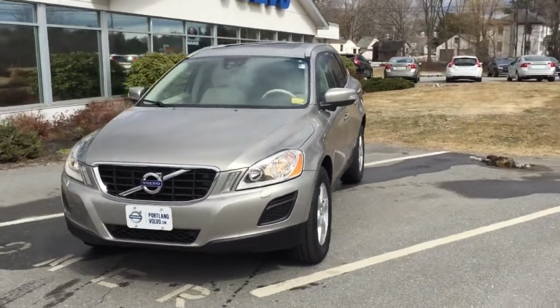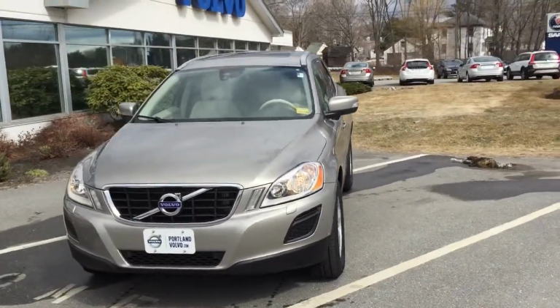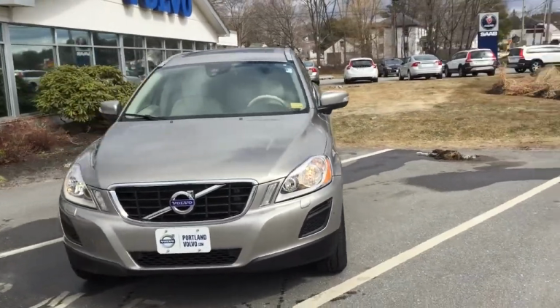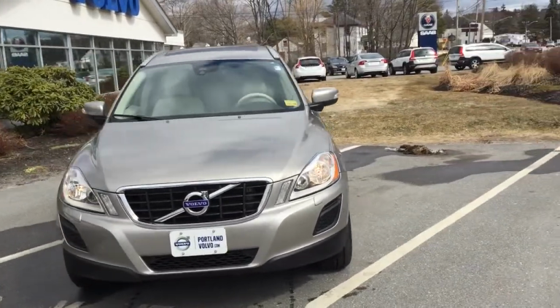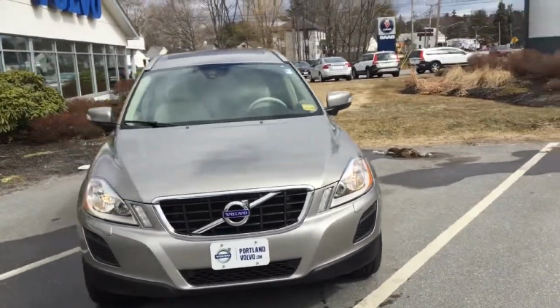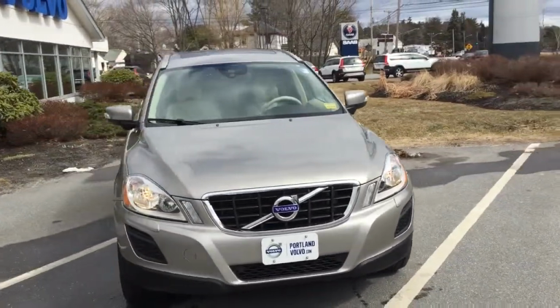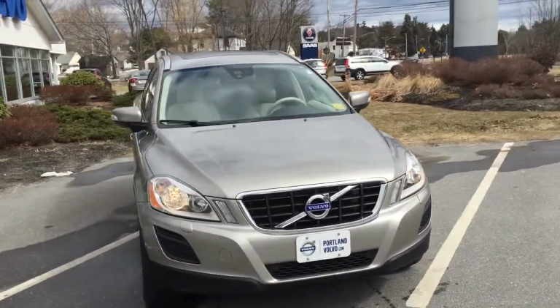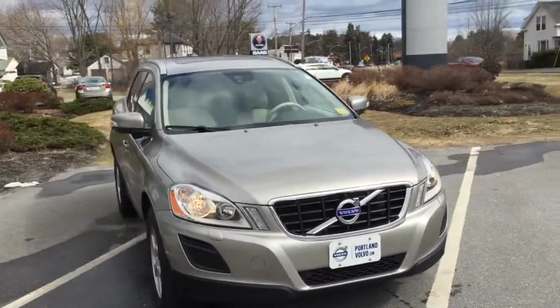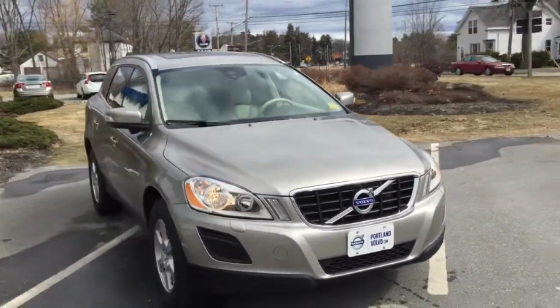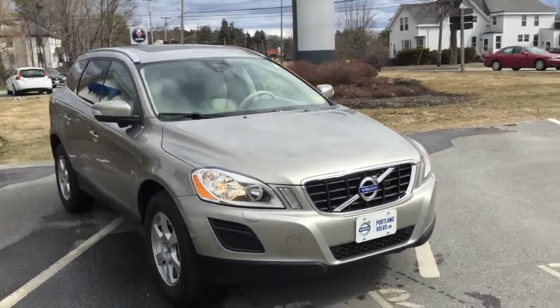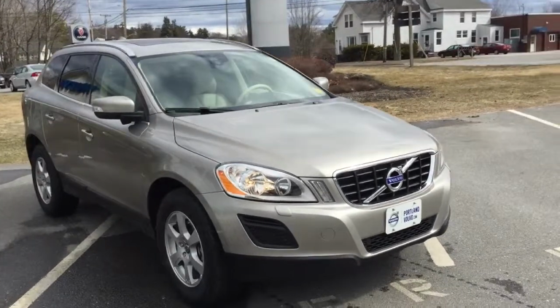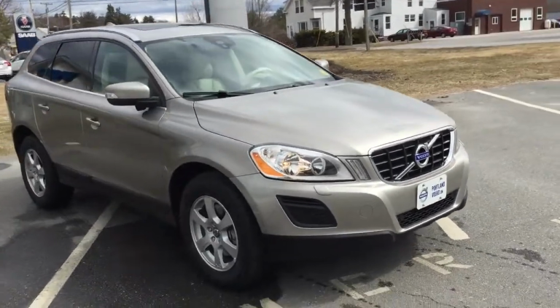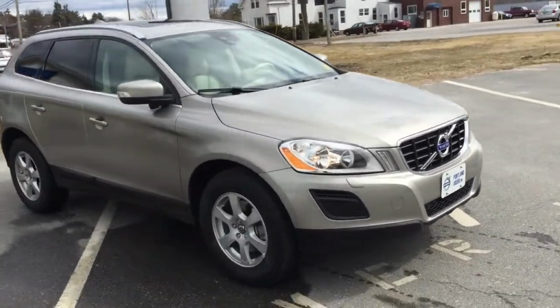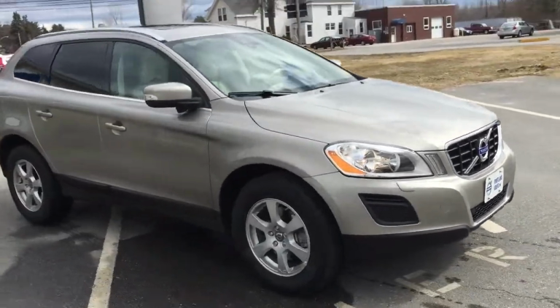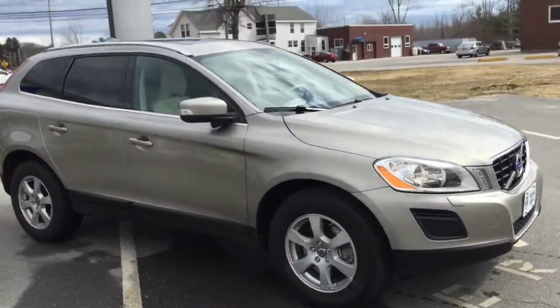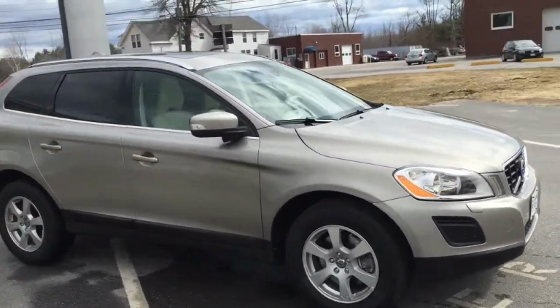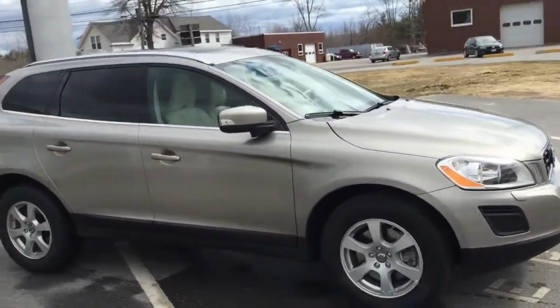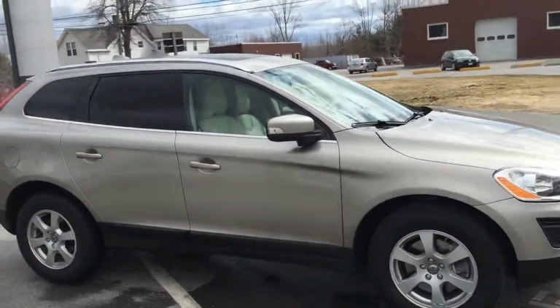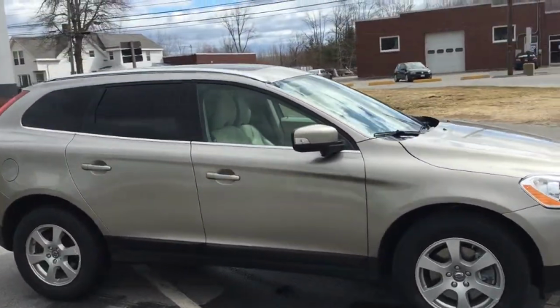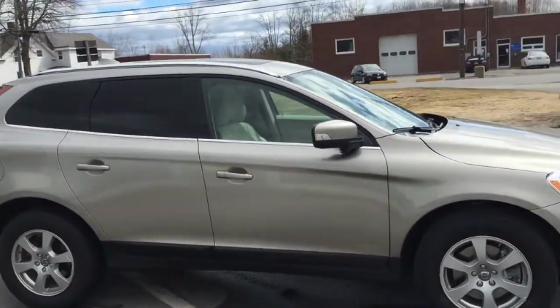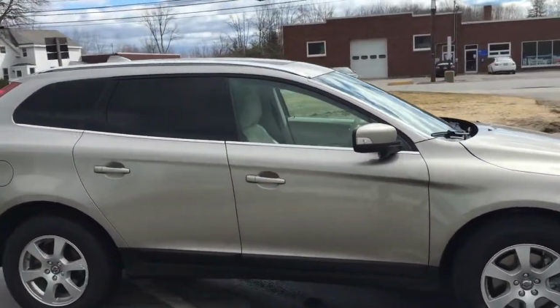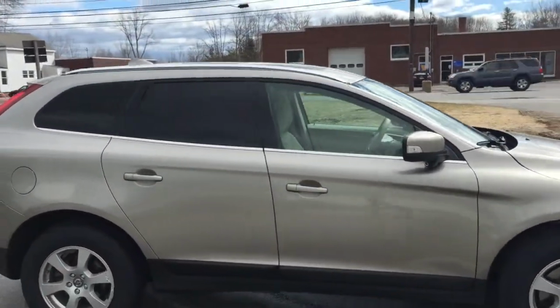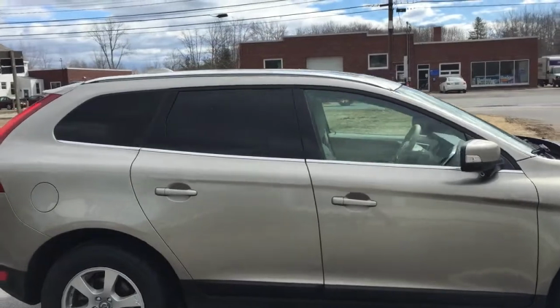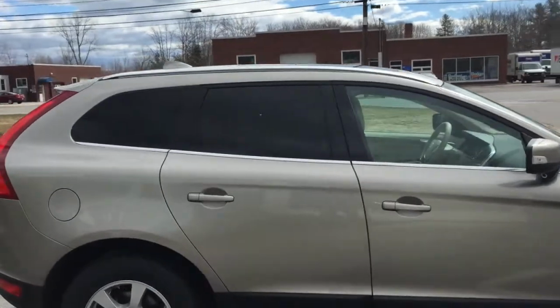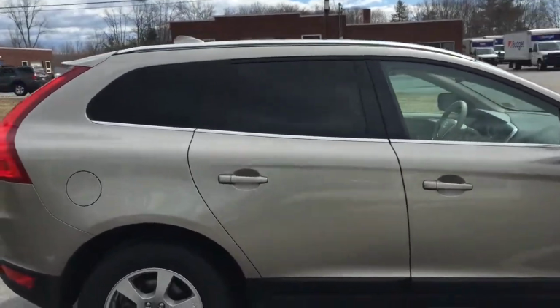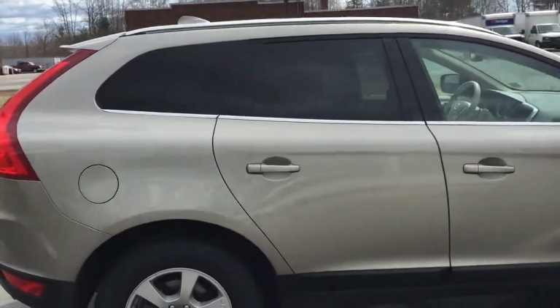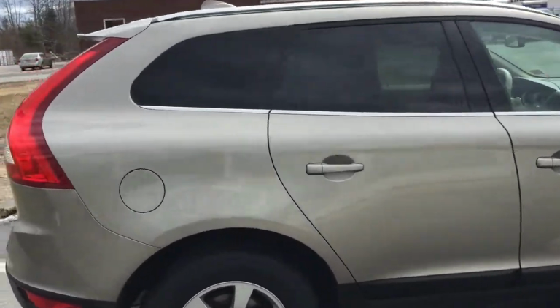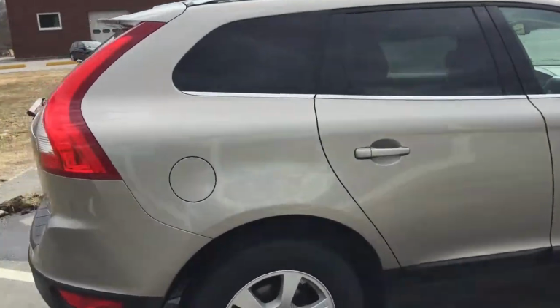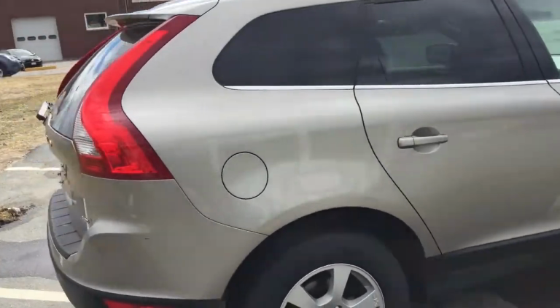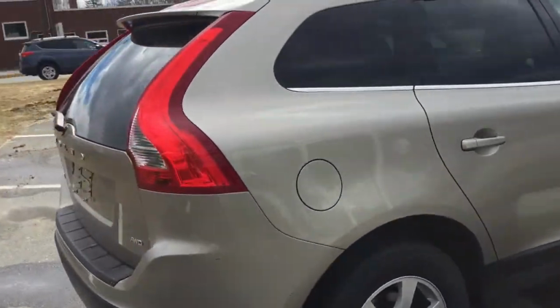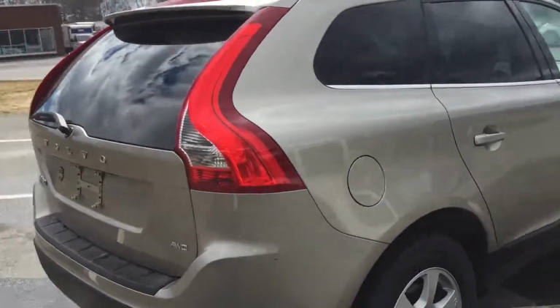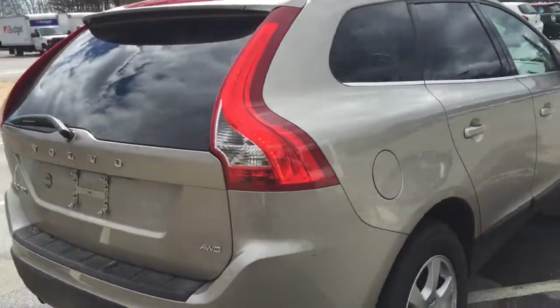Hey guys, Cody here at Portland Volvo with the beautiful 2012 Seashell Metallic XC60. This is a 3.2 liter all-wheel drive. It's in the Seashell Metallic paint. Alloy wheels. This car's got loads of space.